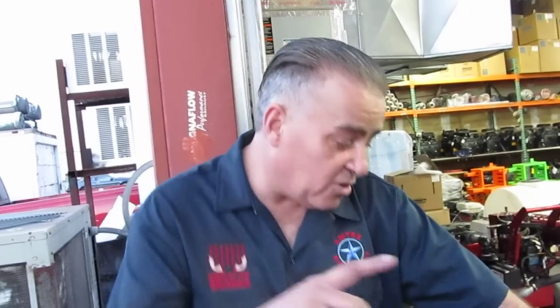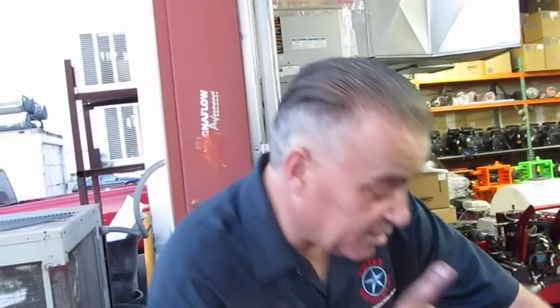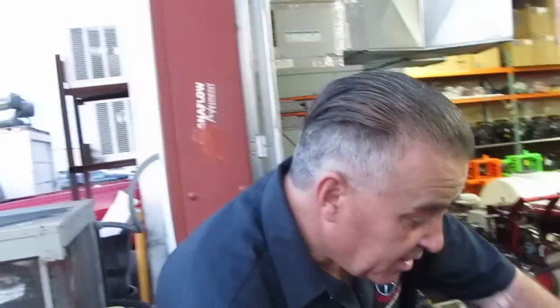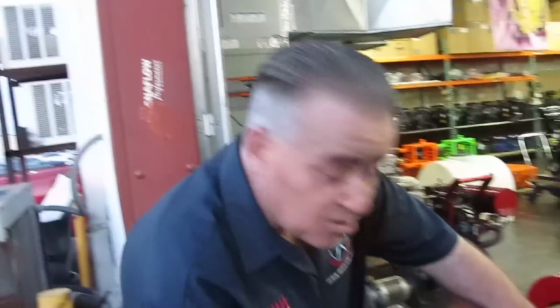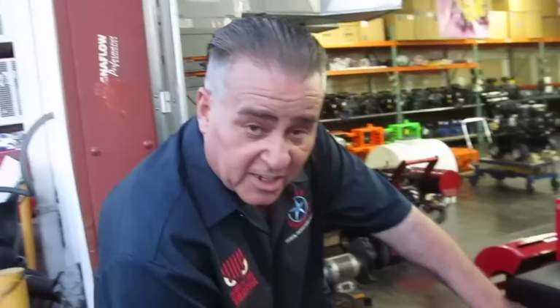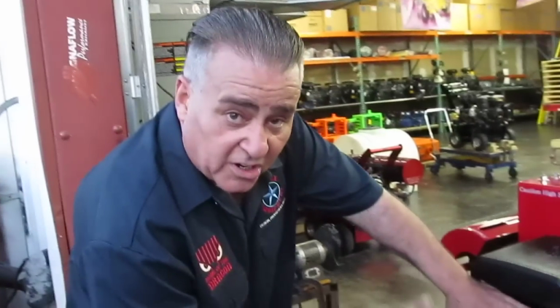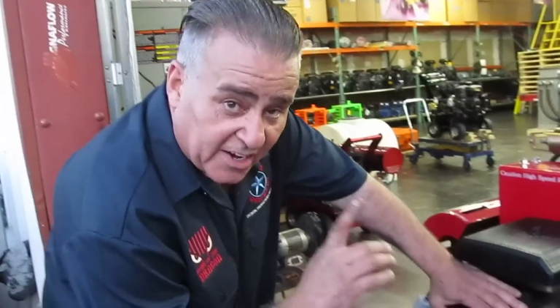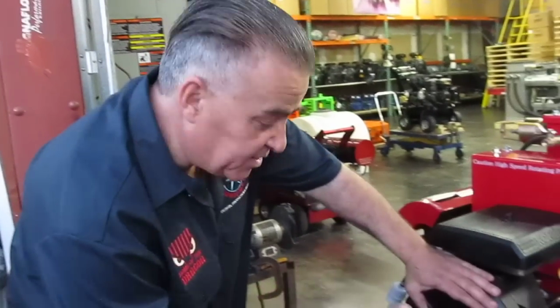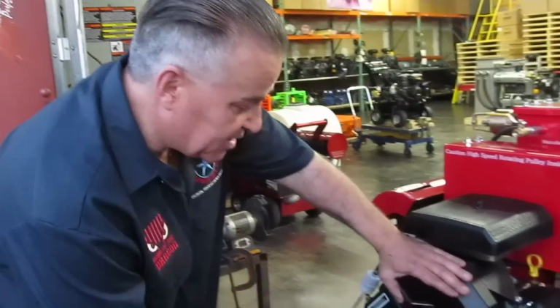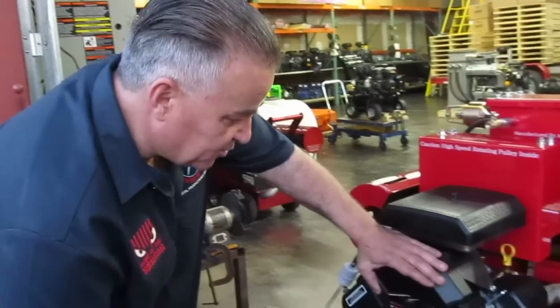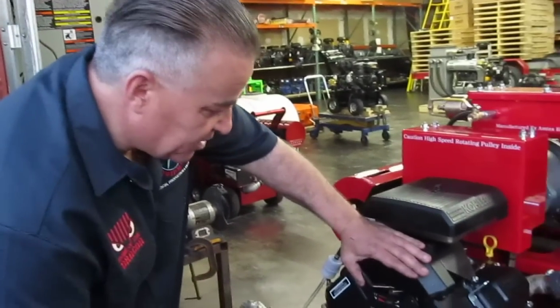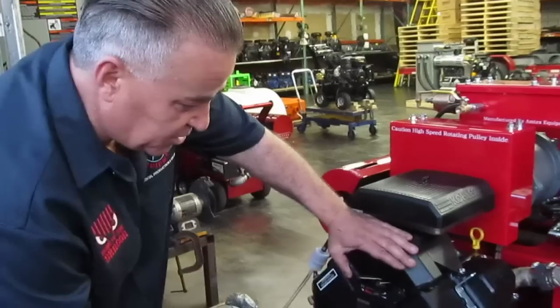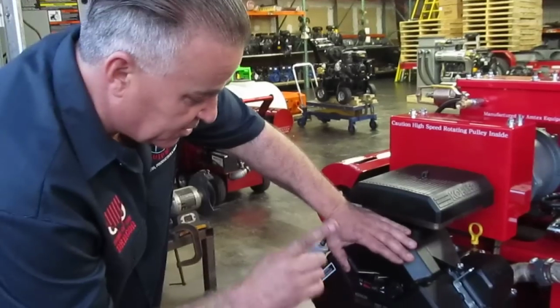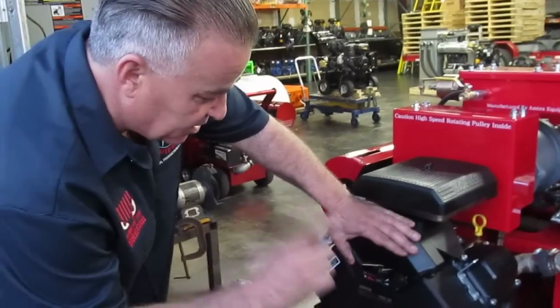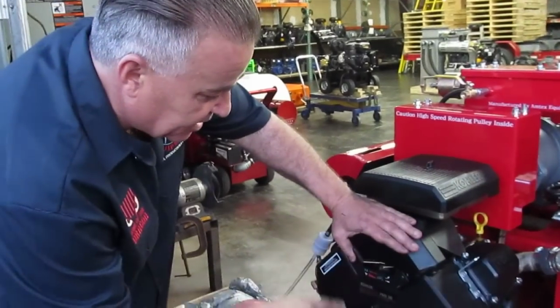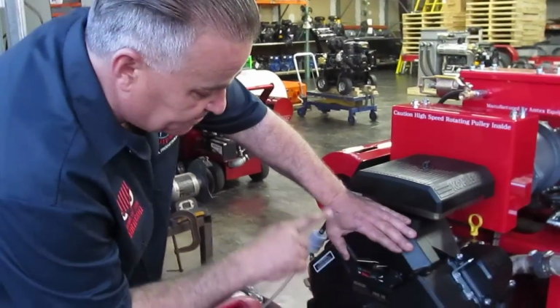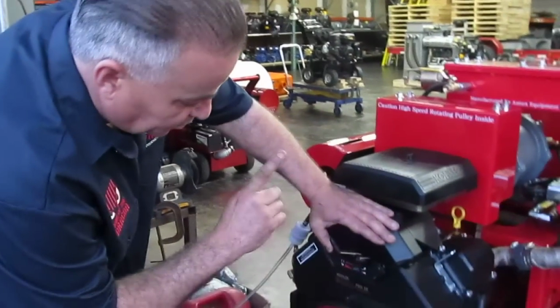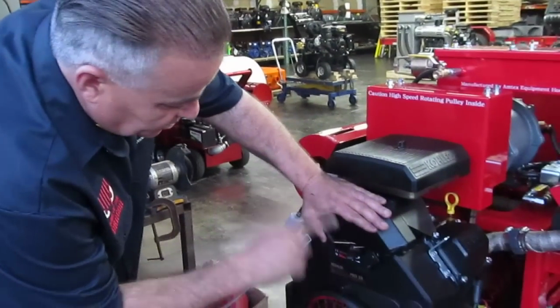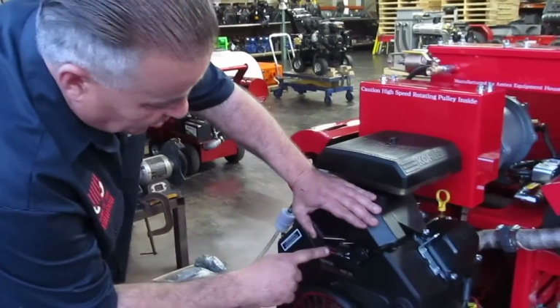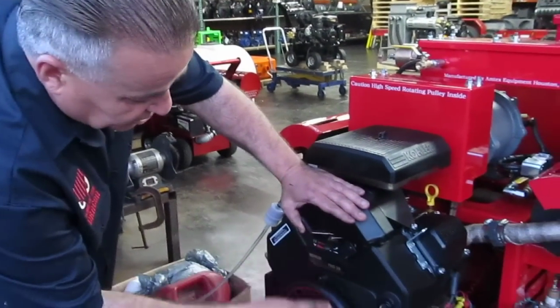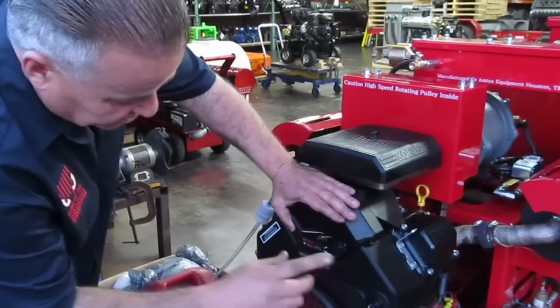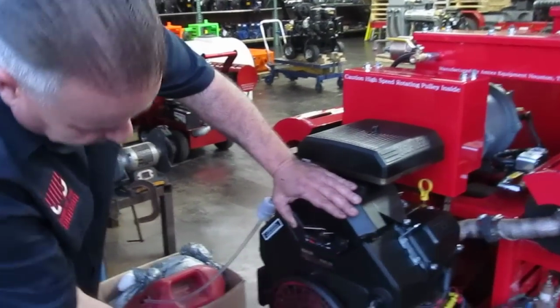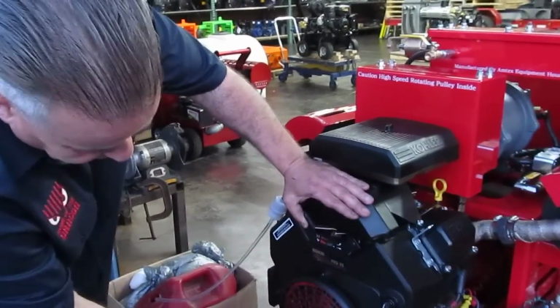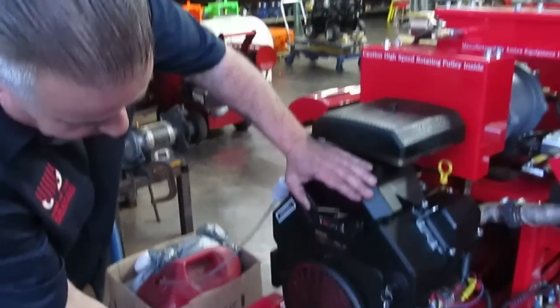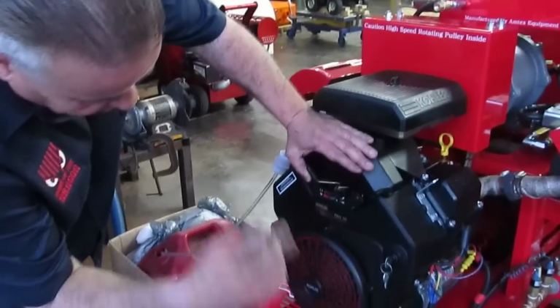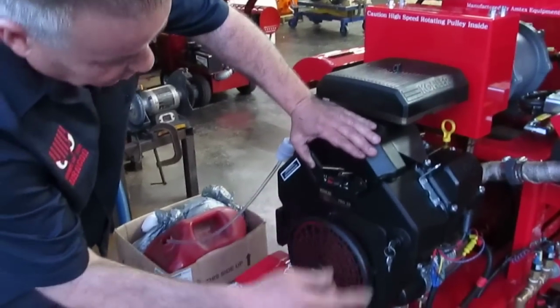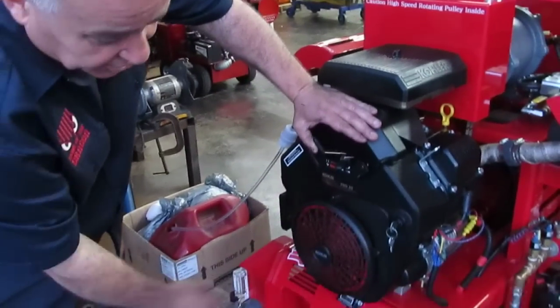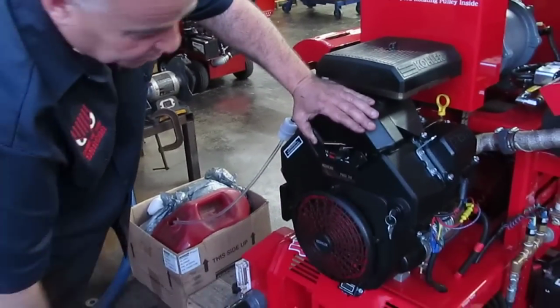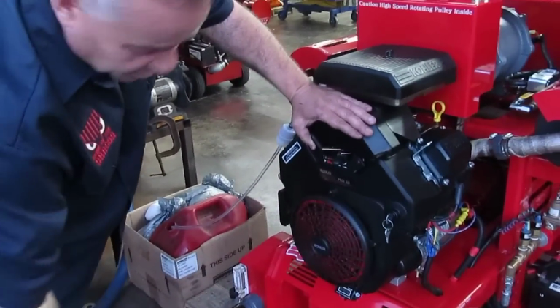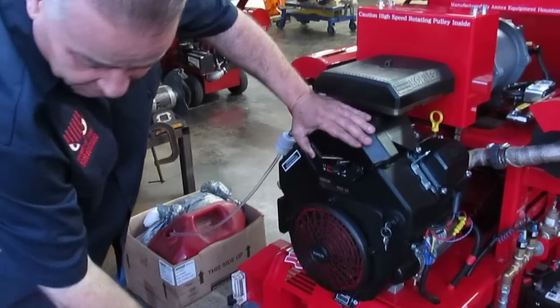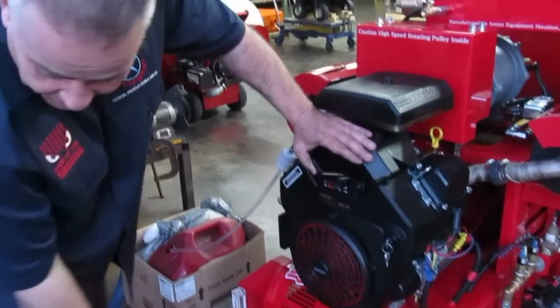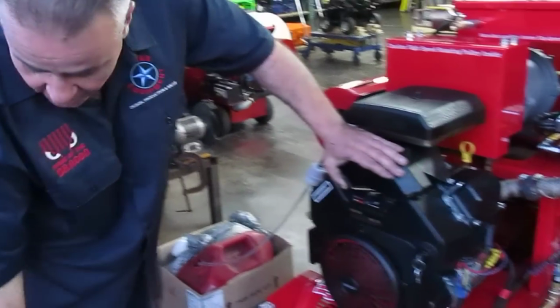We're going to go ahead and start it. We already have run the system for two minutes, so we're just going to go ahead and crank it, open the choke, increase the RPM, and show its performance.